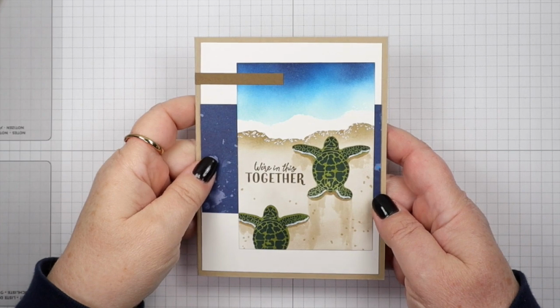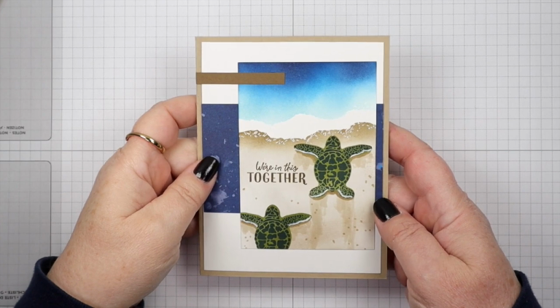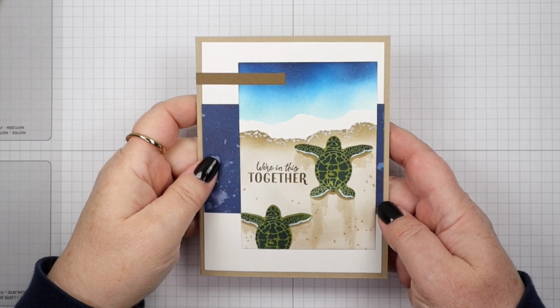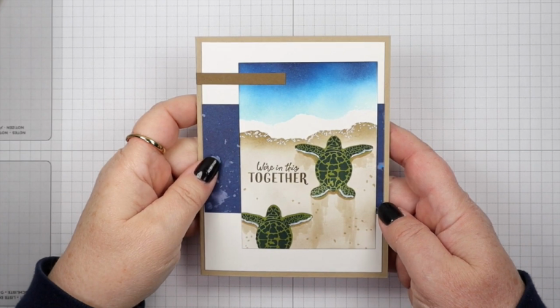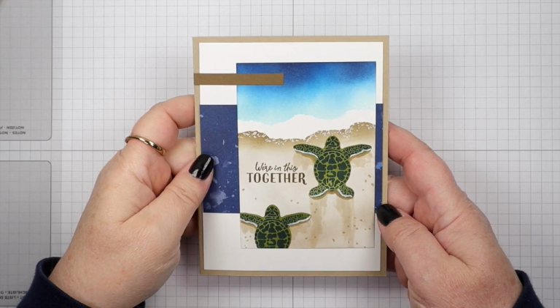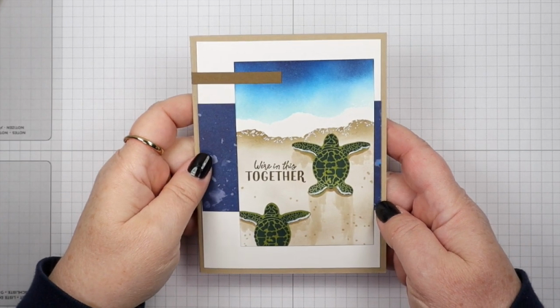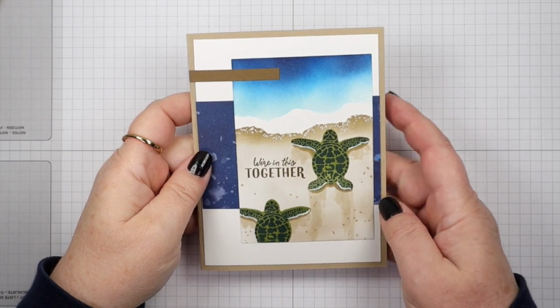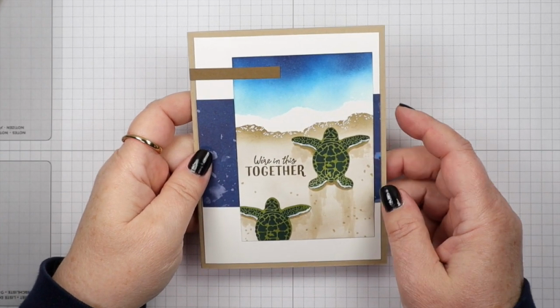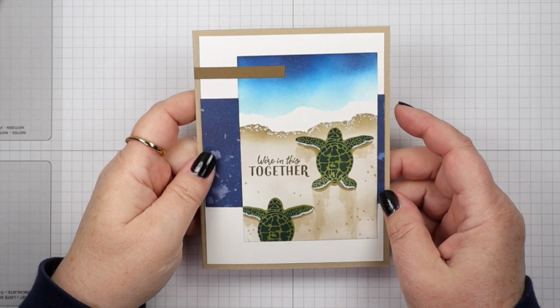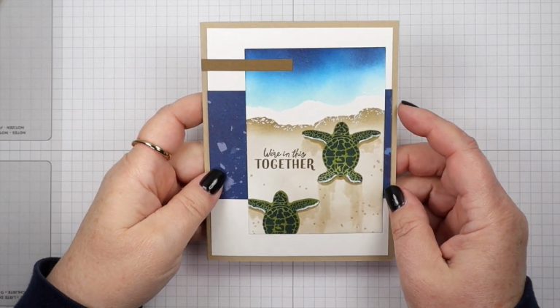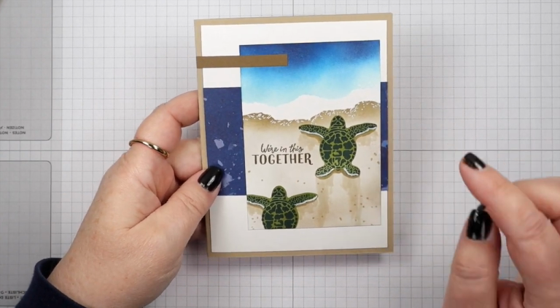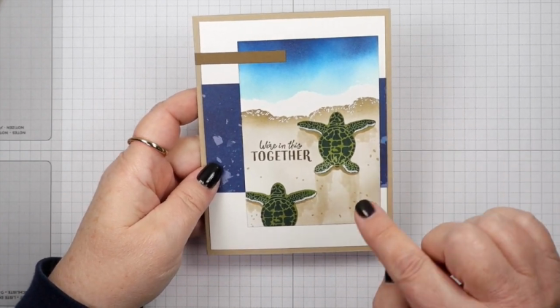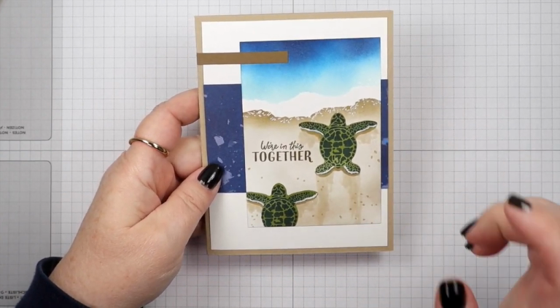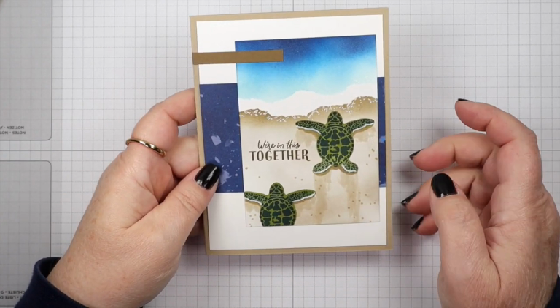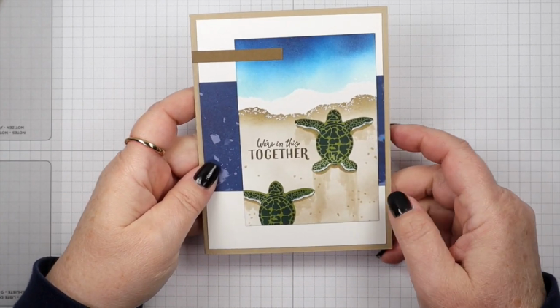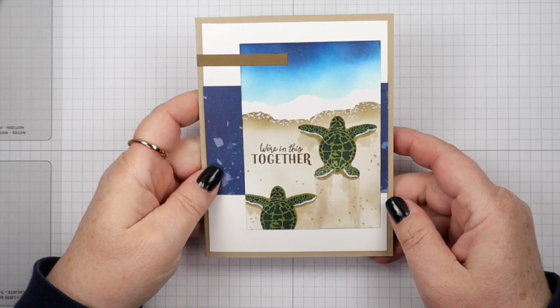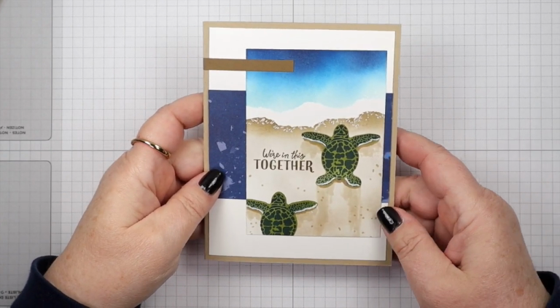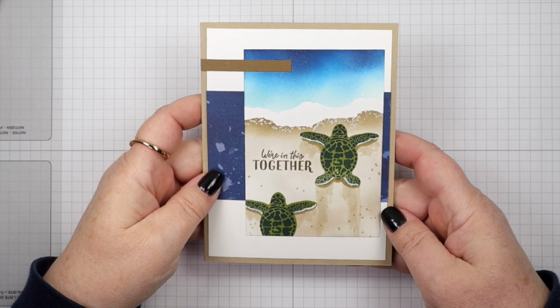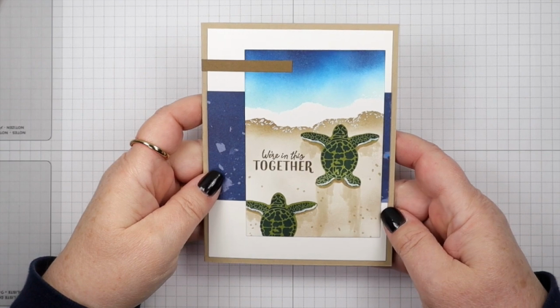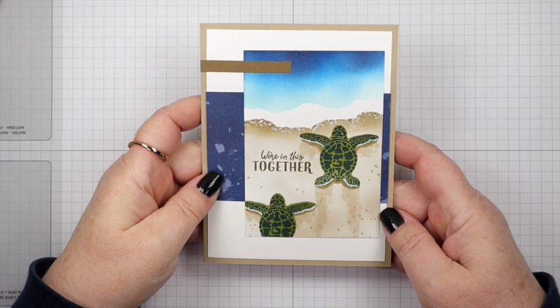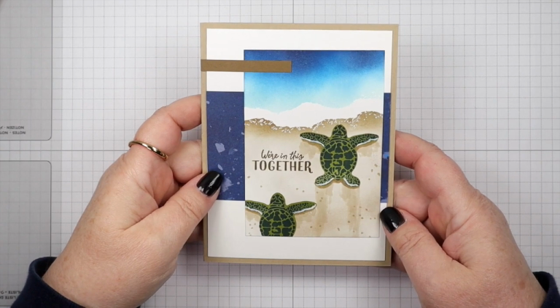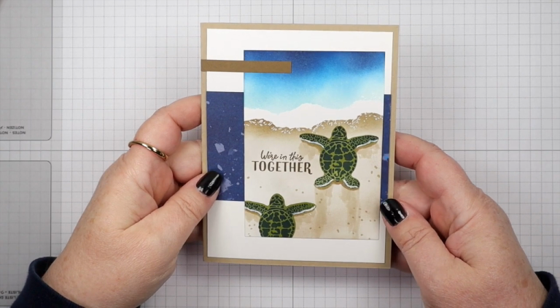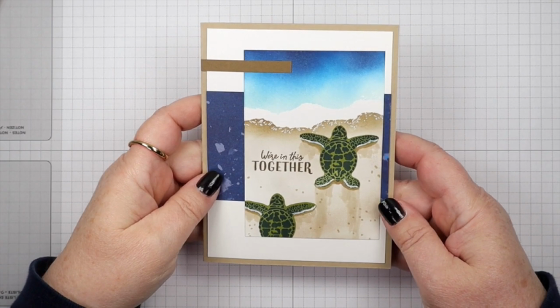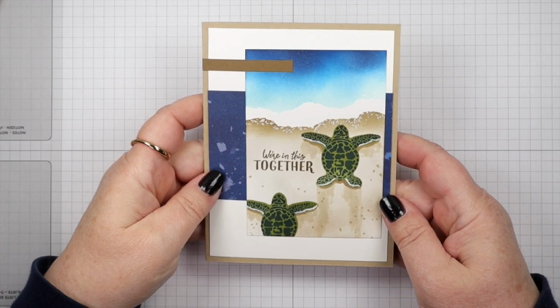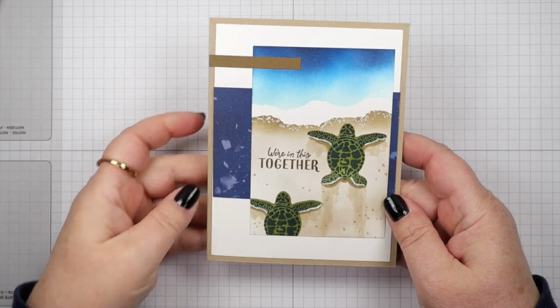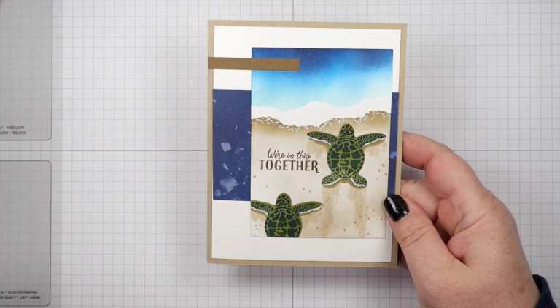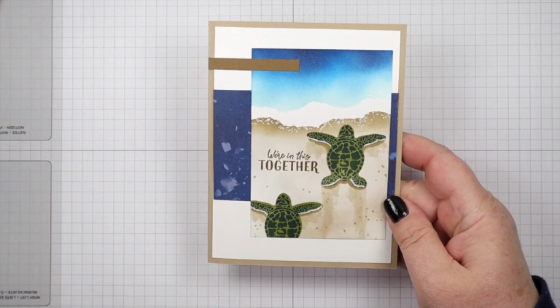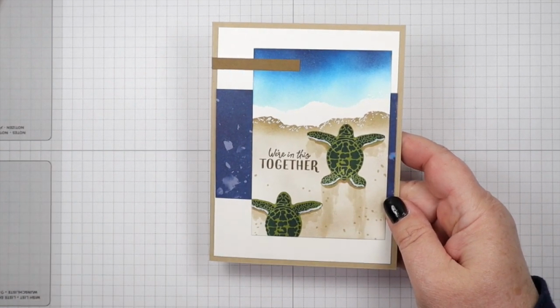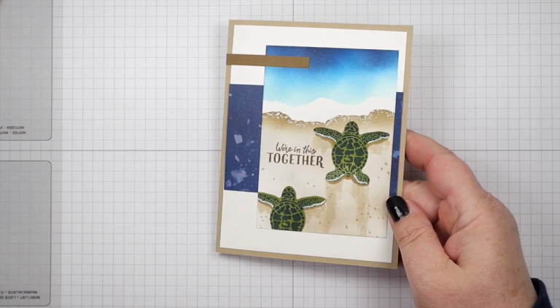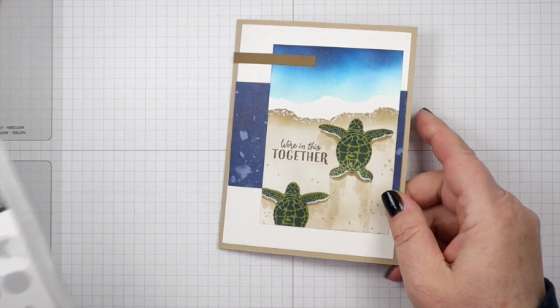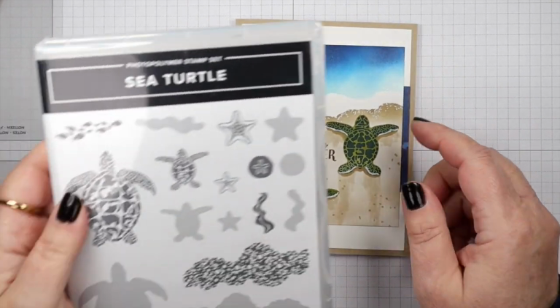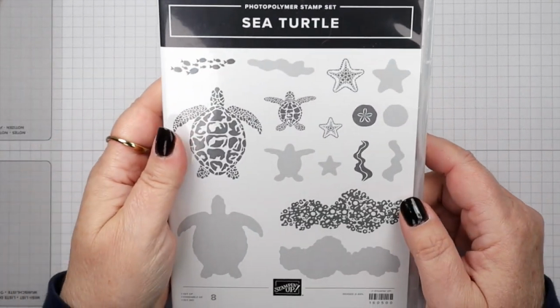Hello Stampers! I've got a new card for you today and I'm coming at you with a new Sea Turtles stamp set. This has been a popular stamp set. It's a new one from Stampin' Up!